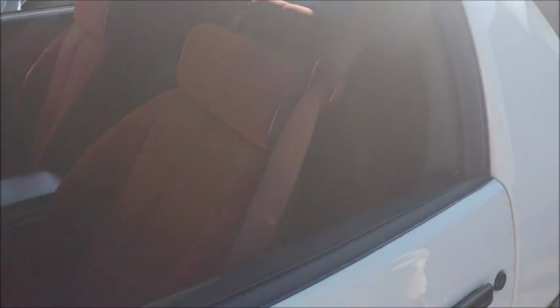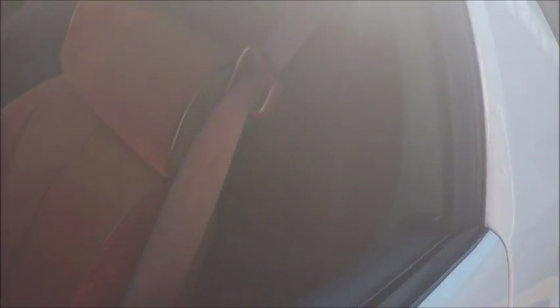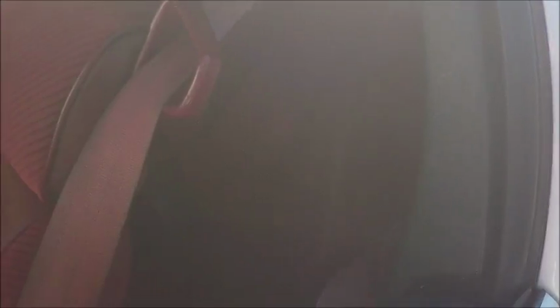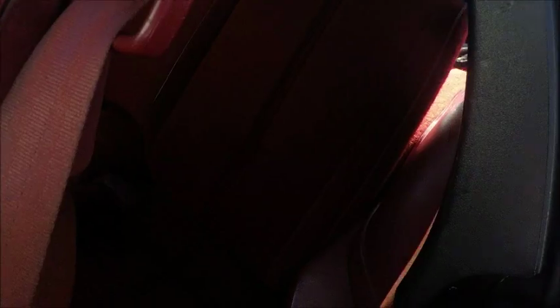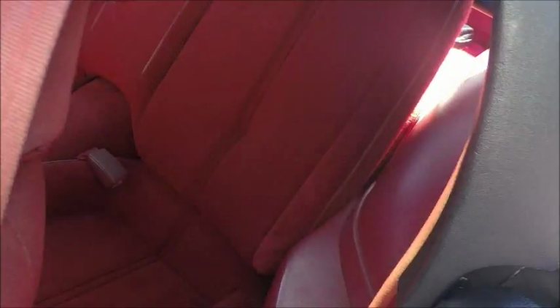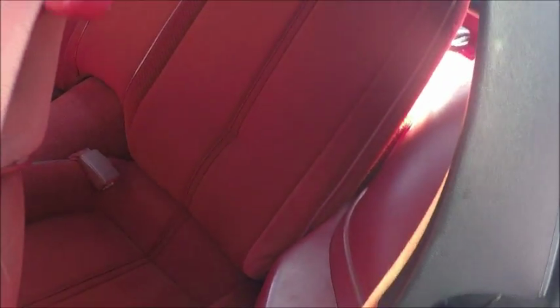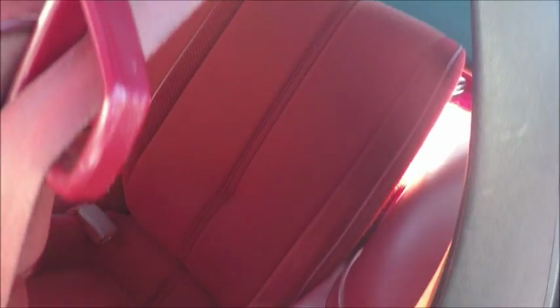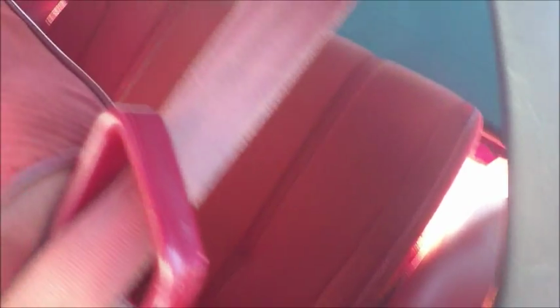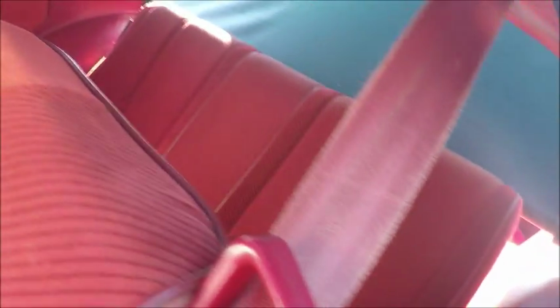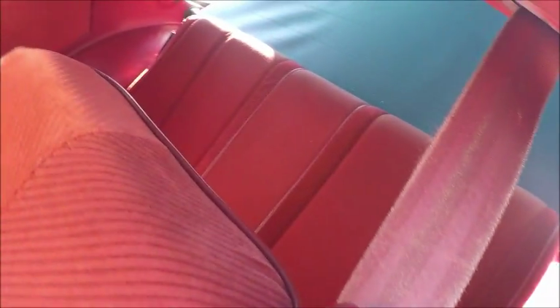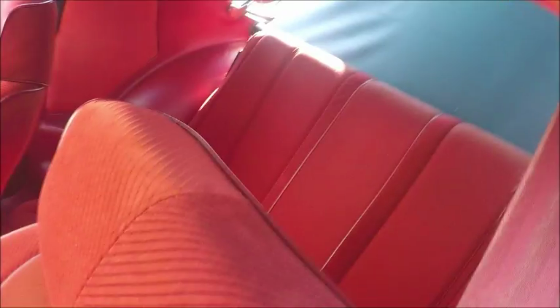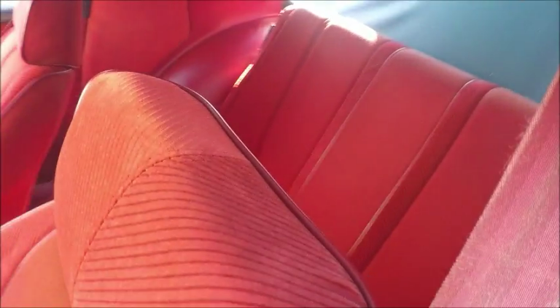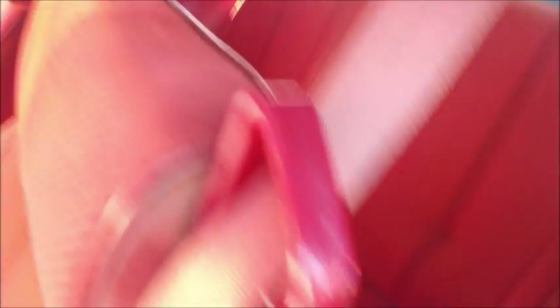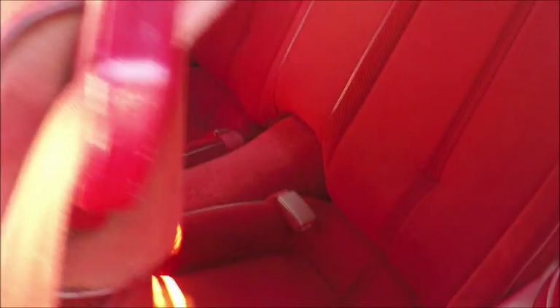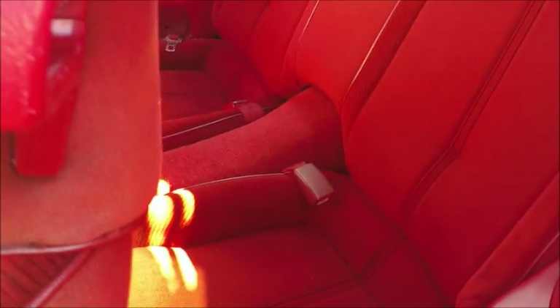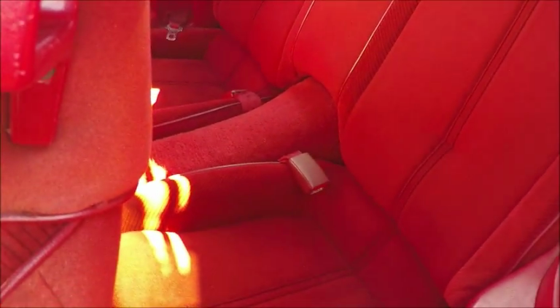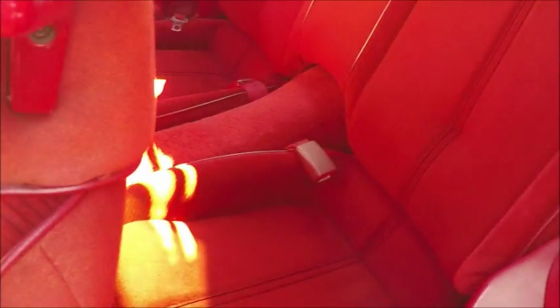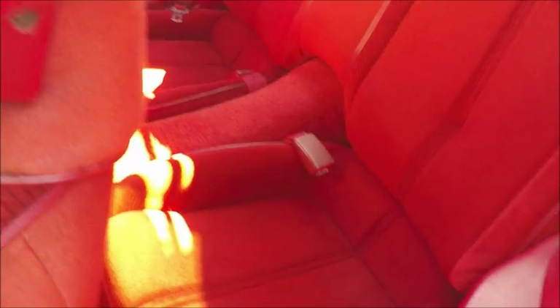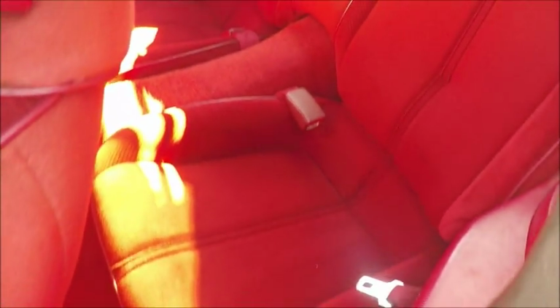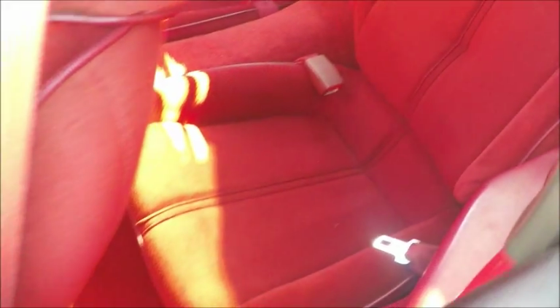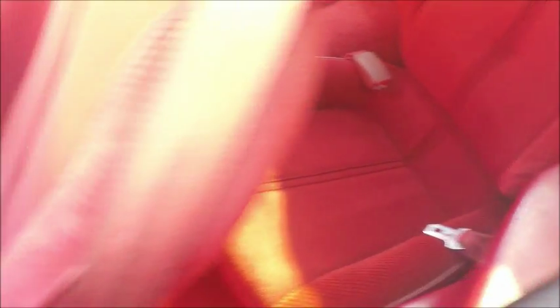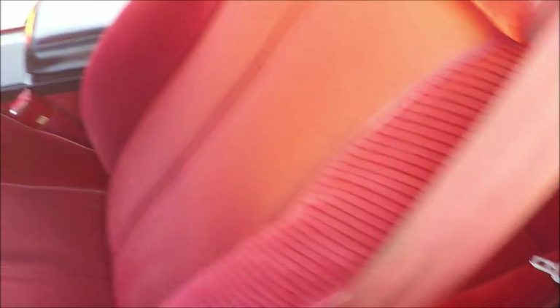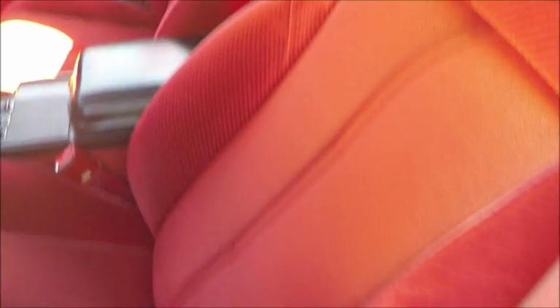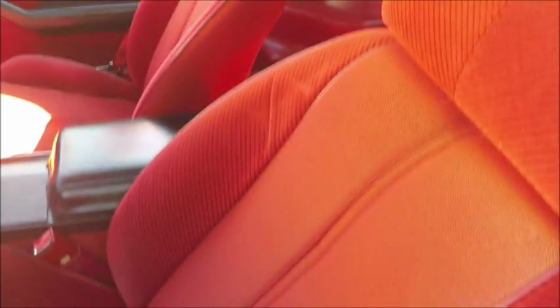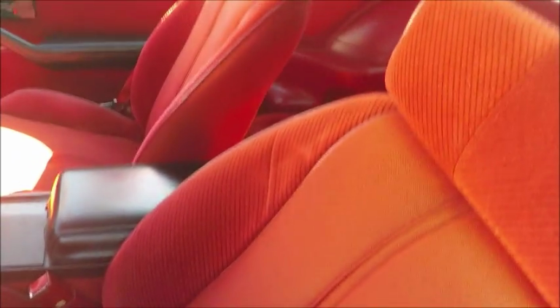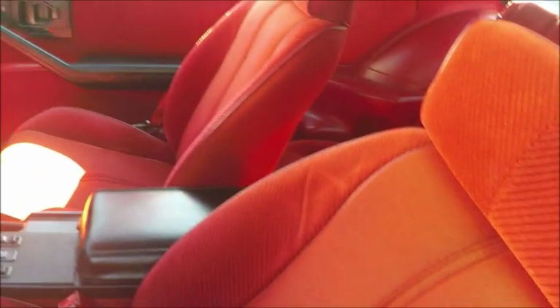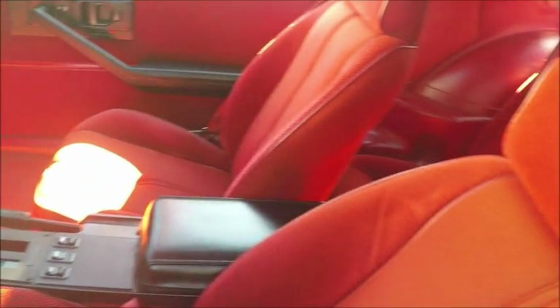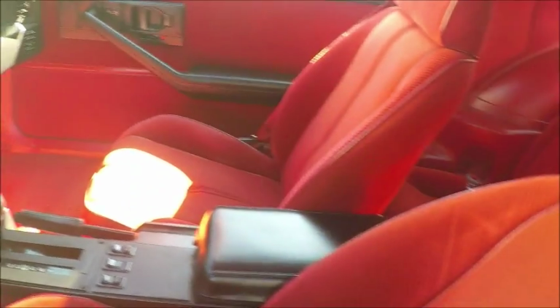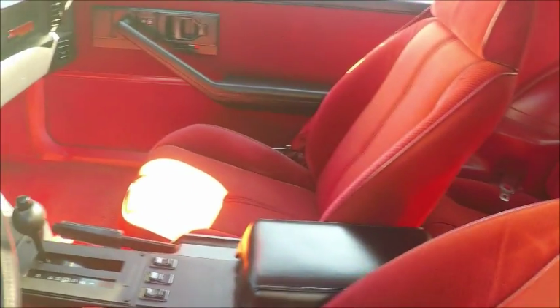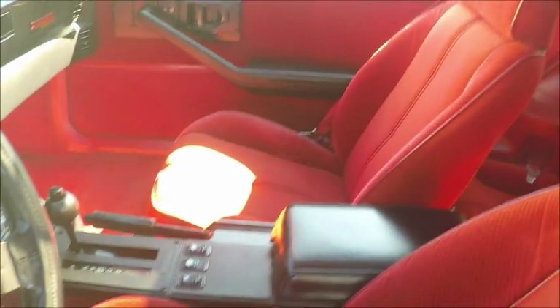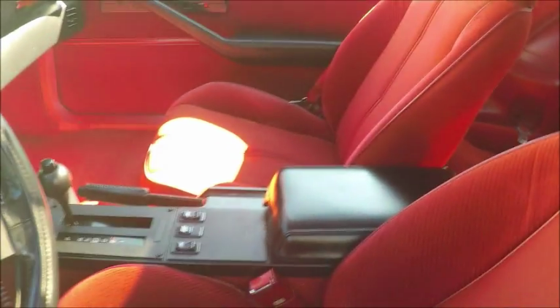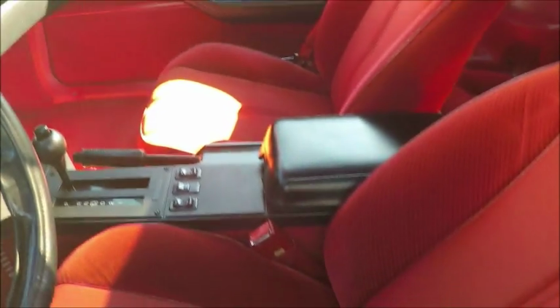An outstanding feature of this car is the perfect upholstery. Often times these cars suffer a lot from being out in the sun, but this one looks like it's been very well protected.